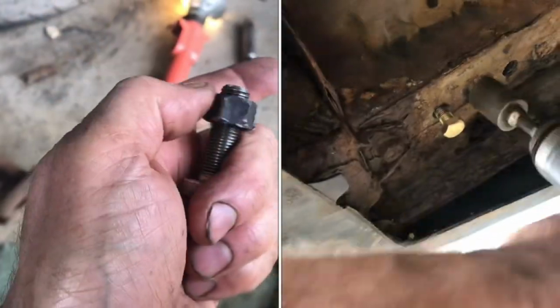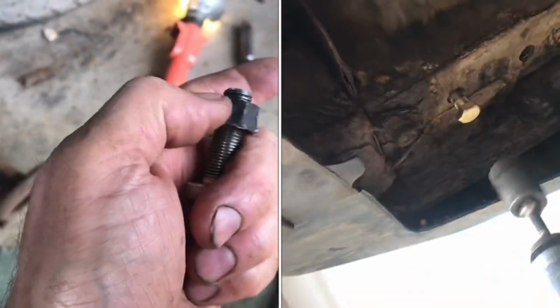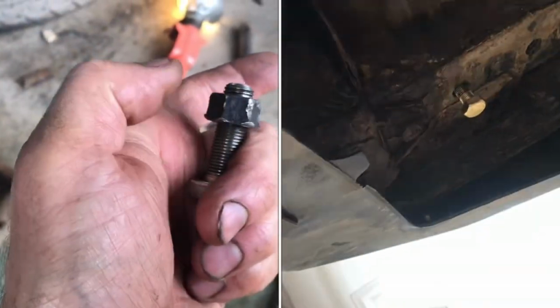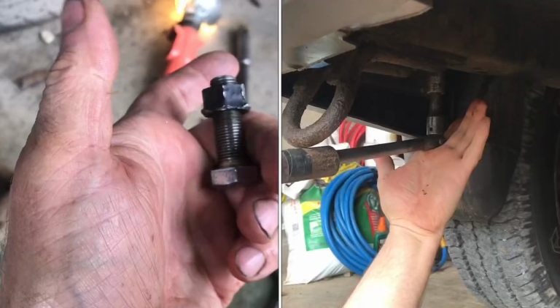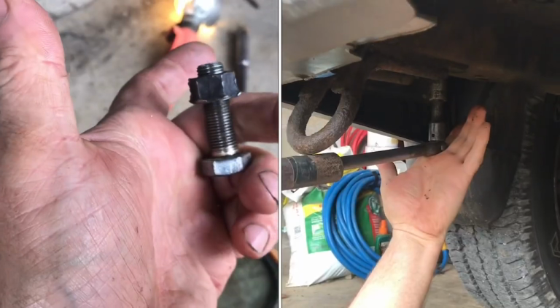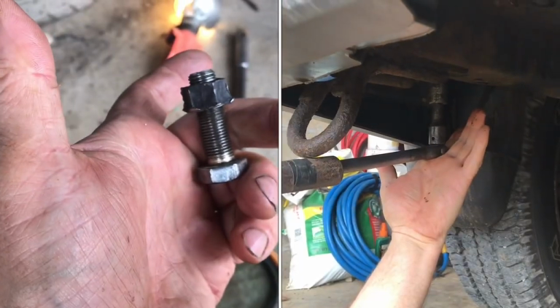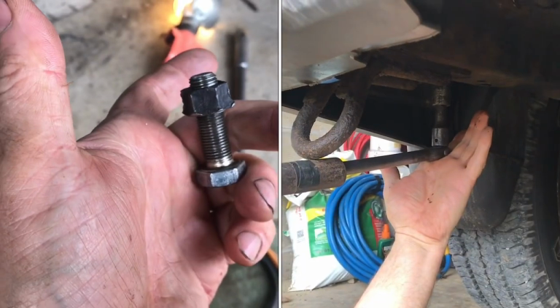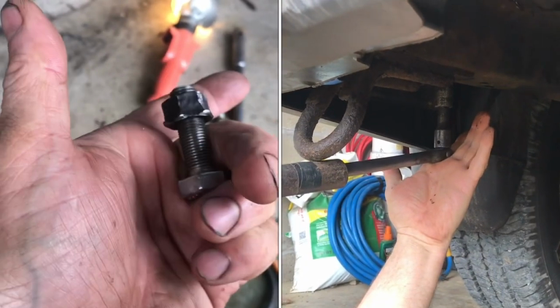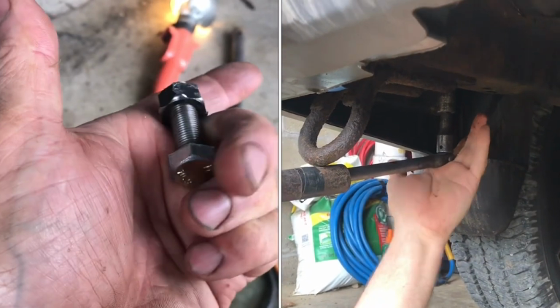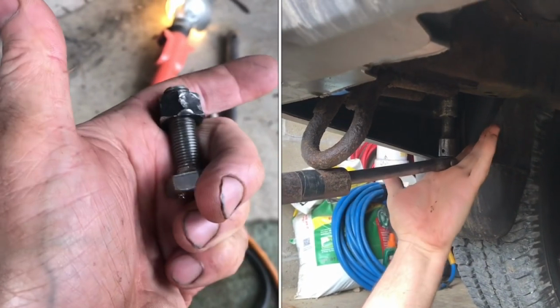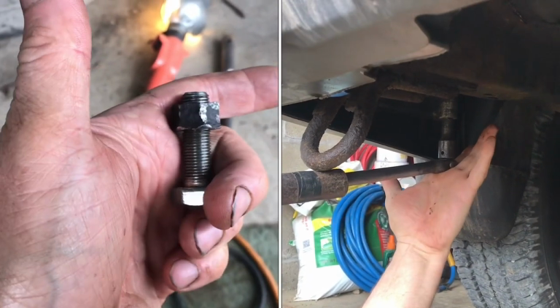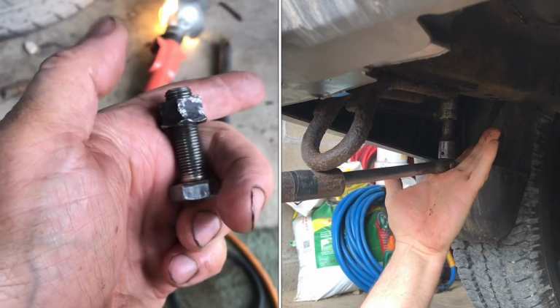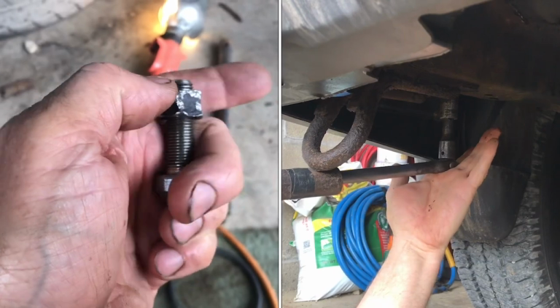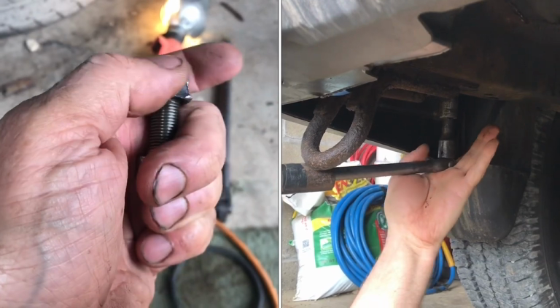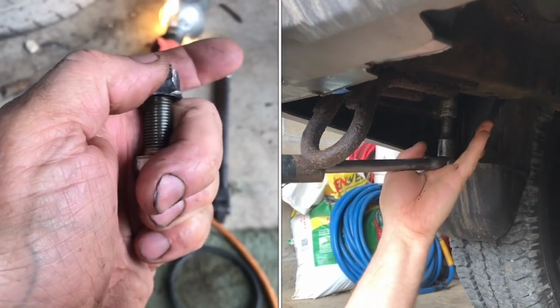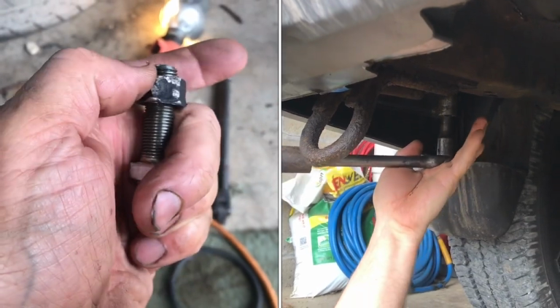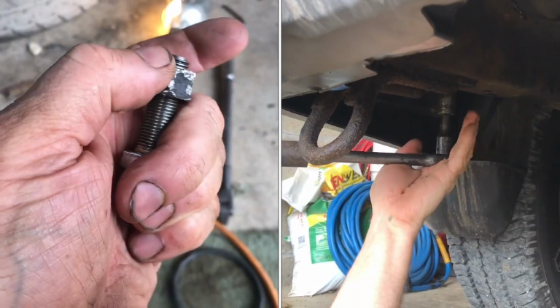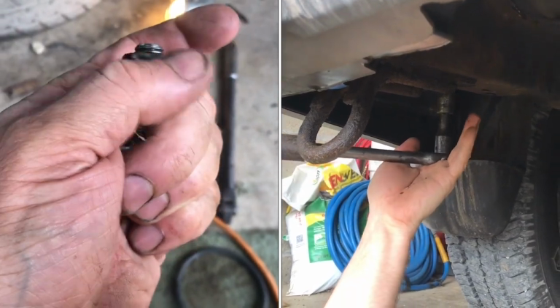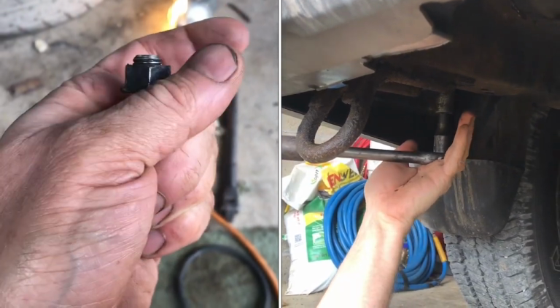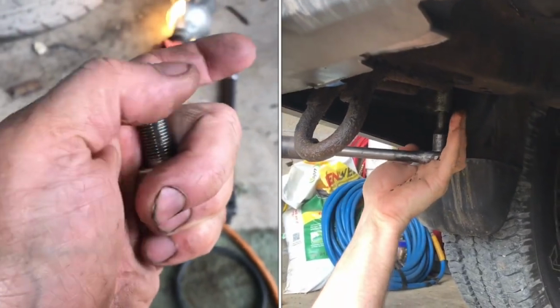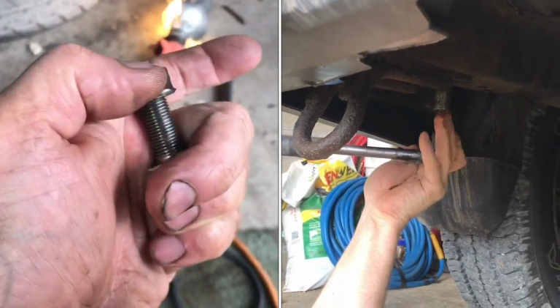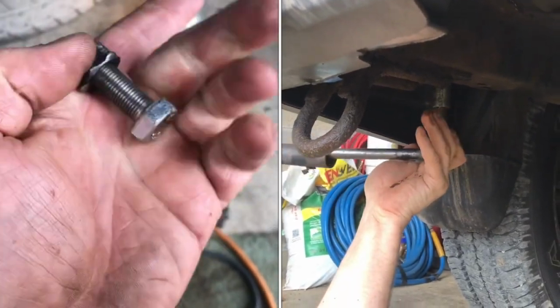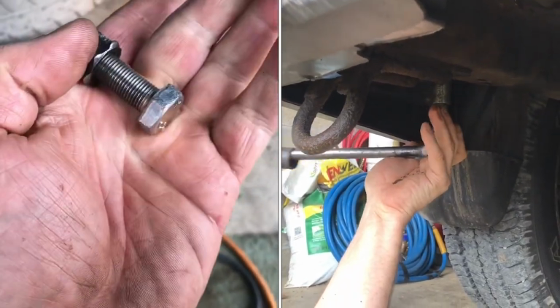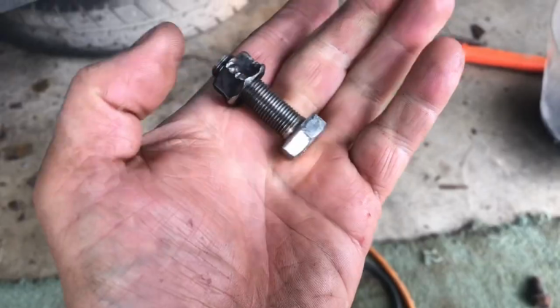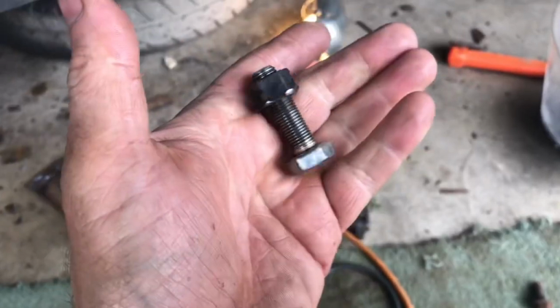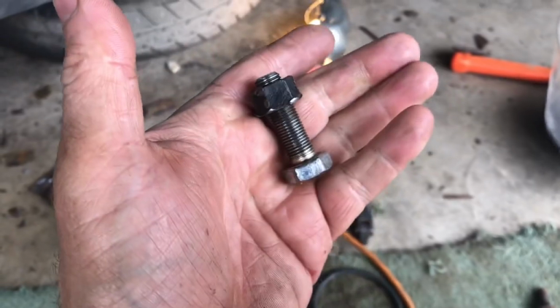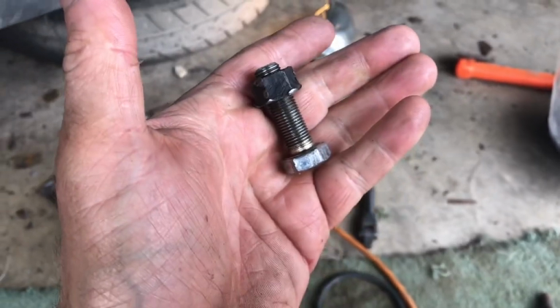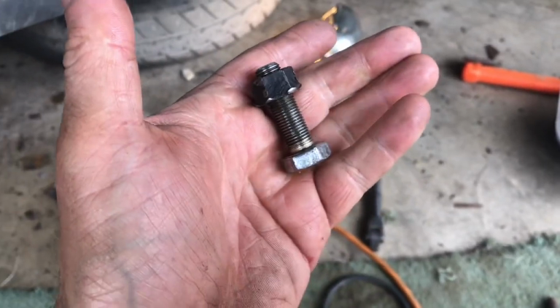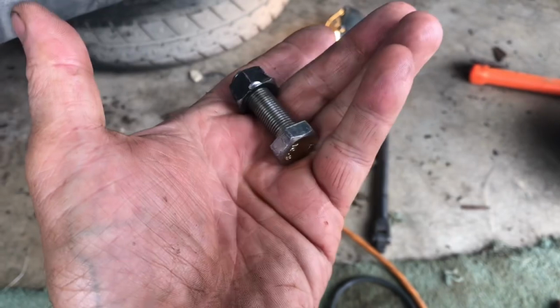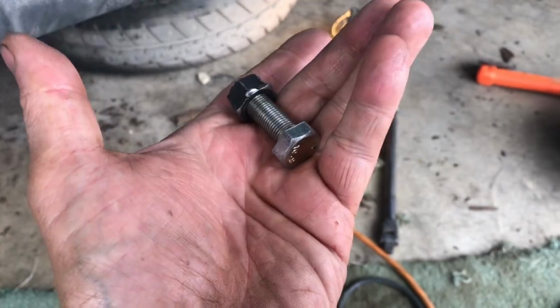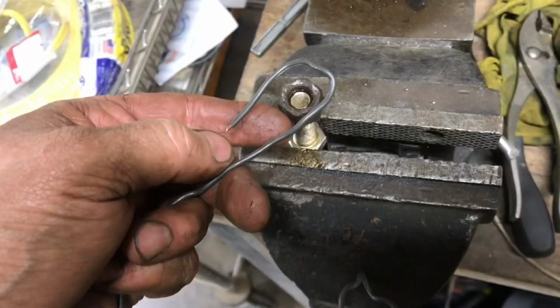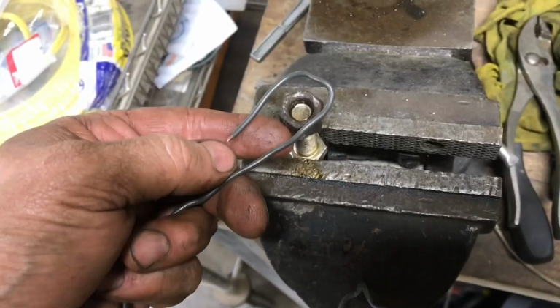When you're taking the bolt out and it starts to get really stiff and hard to come out, turn it the other way and just keep moving it back and forth until the bolt is removed.